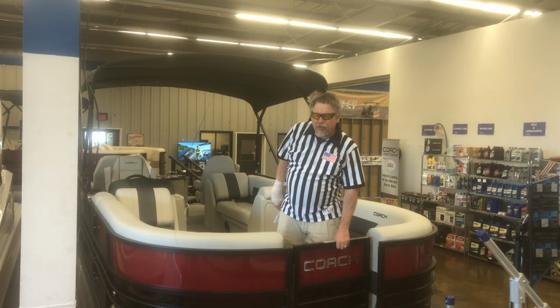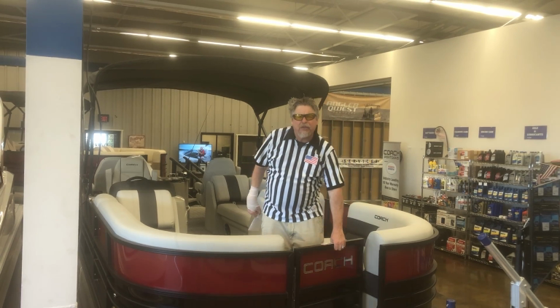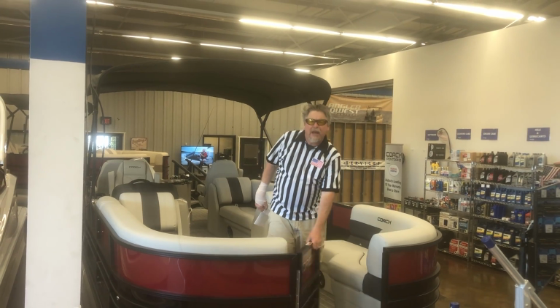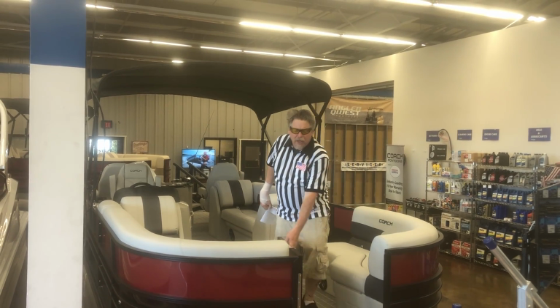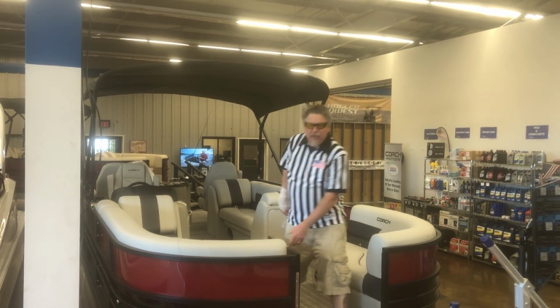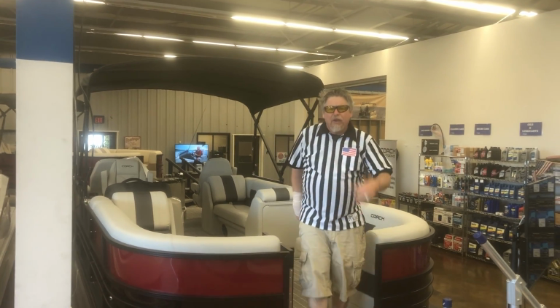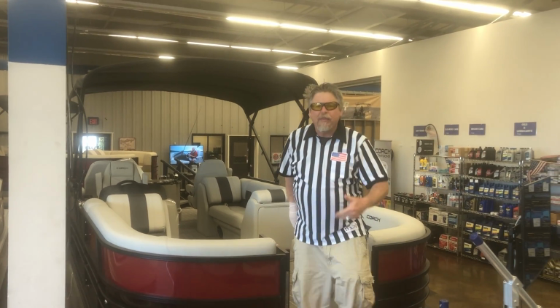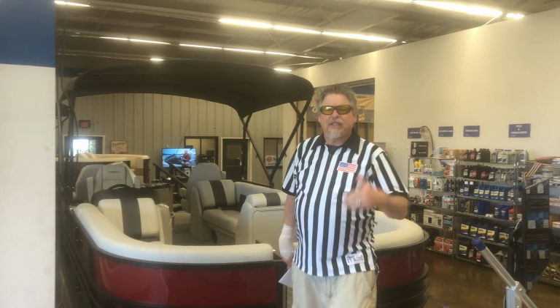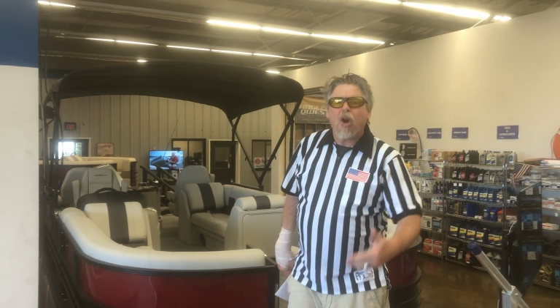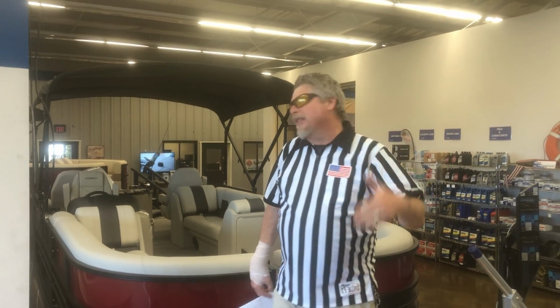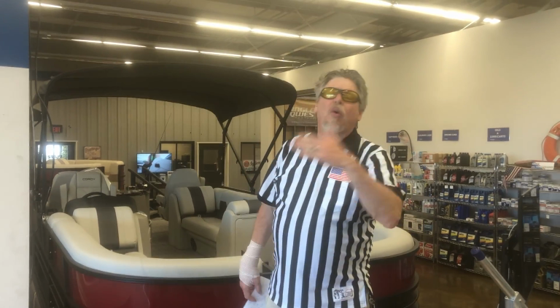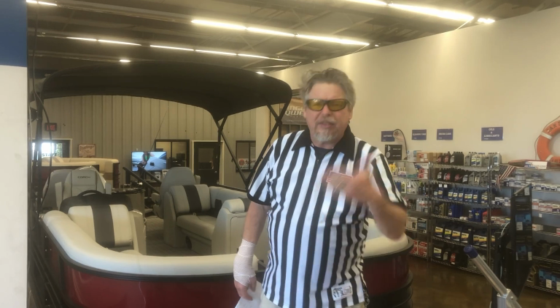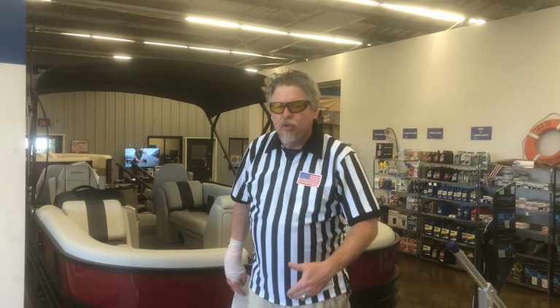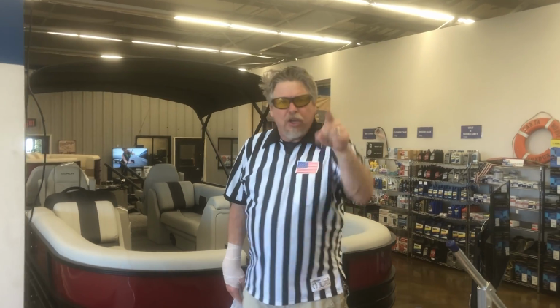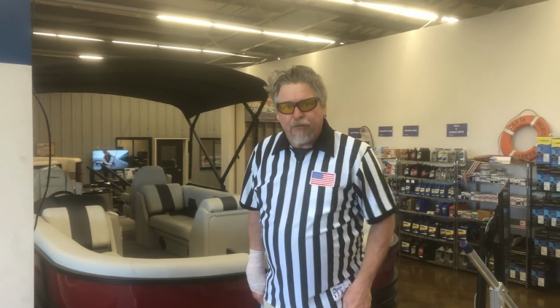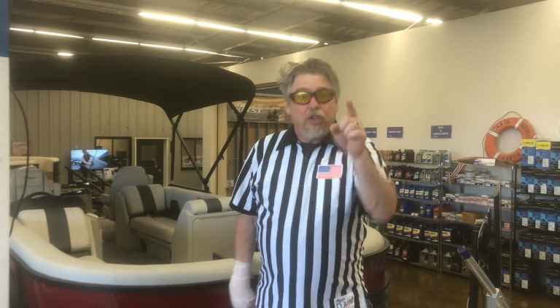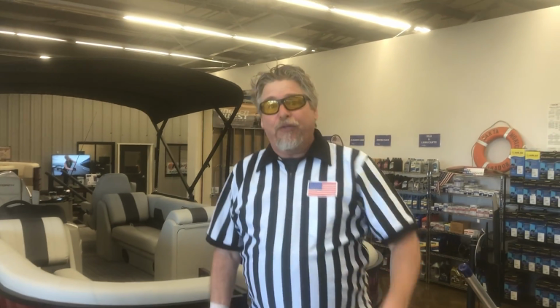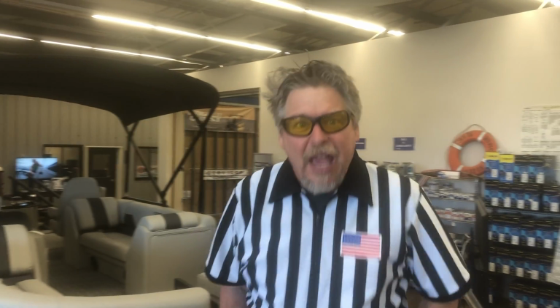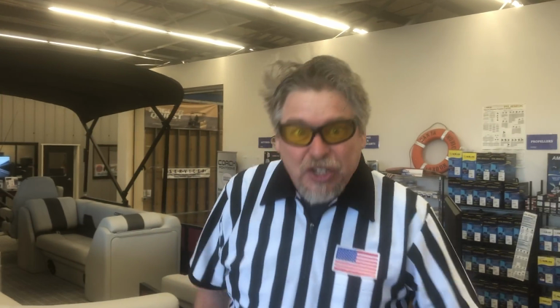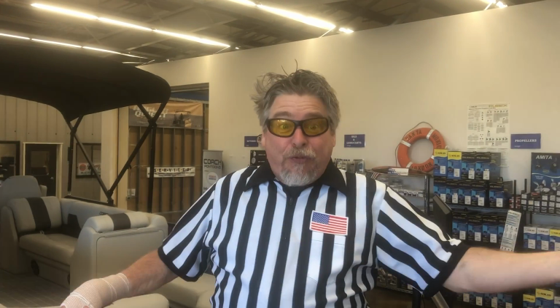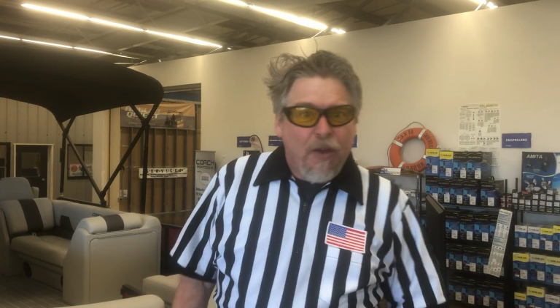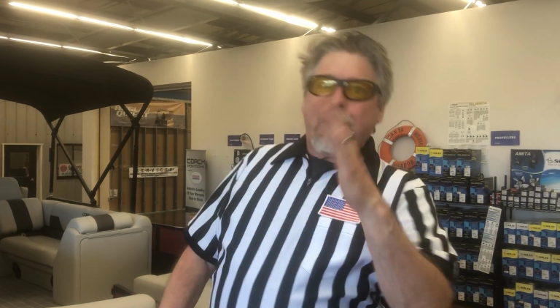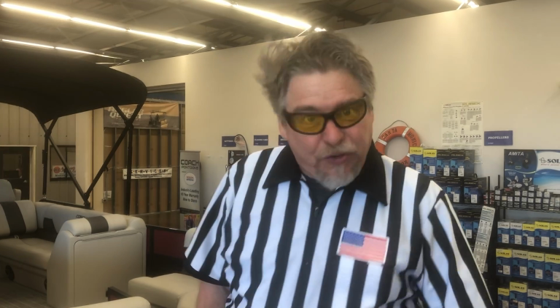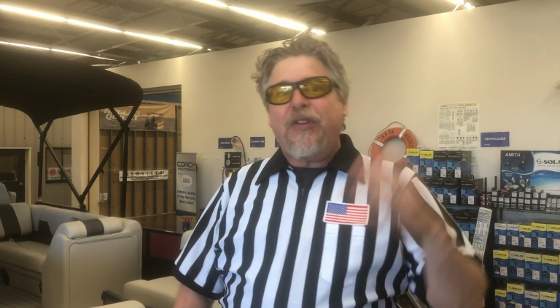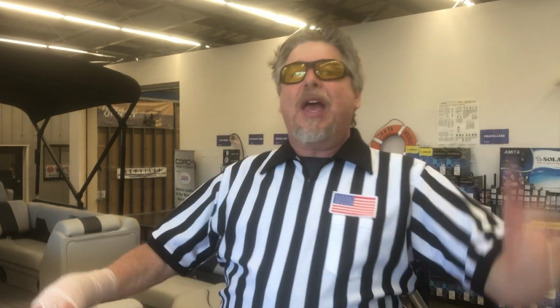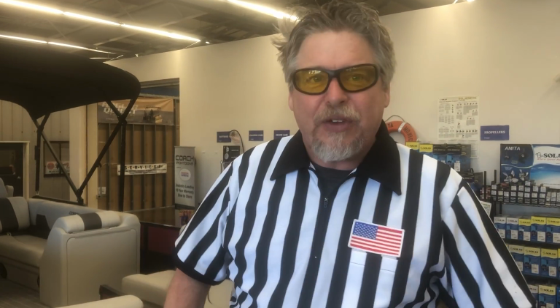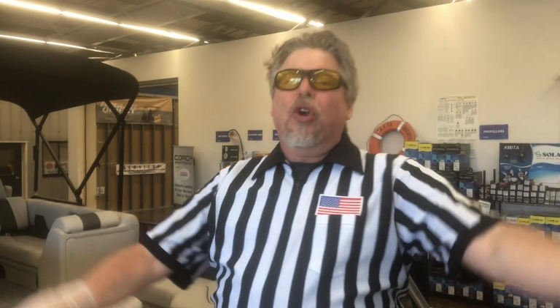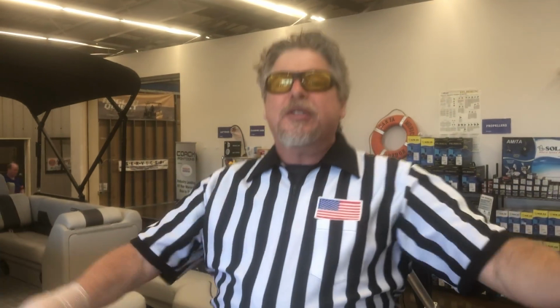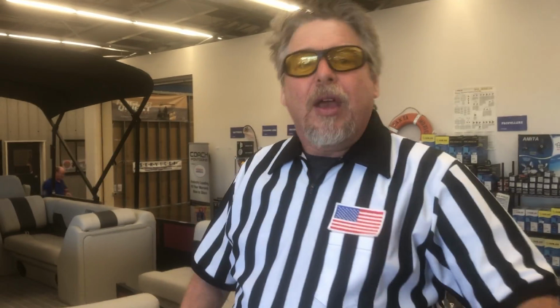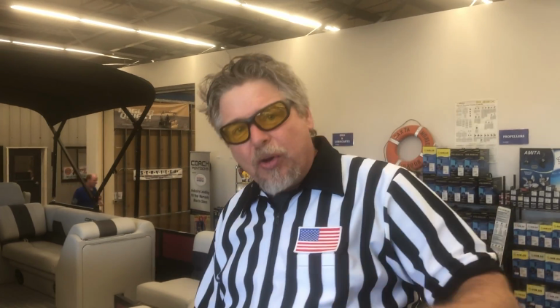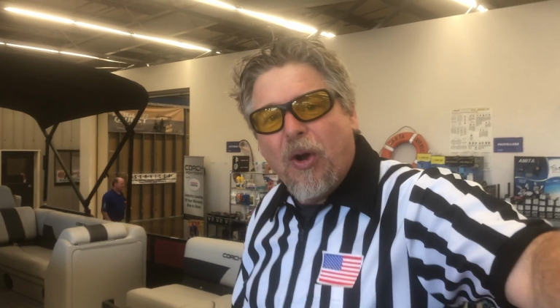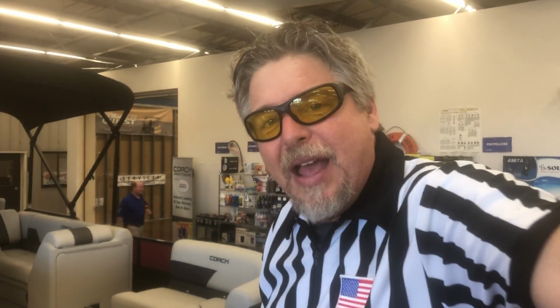What do you think of when you think of a pontoon? You think of family memories, you think of partying, you think of going out, you think of cruising. Do you think of fish? Yes, fish — real fish, flopping fish, fun fish. Yeah, we're going to fish, we're going to do some stuff. I'm going to show you this boat right now.